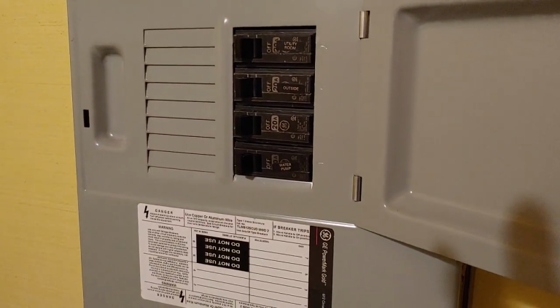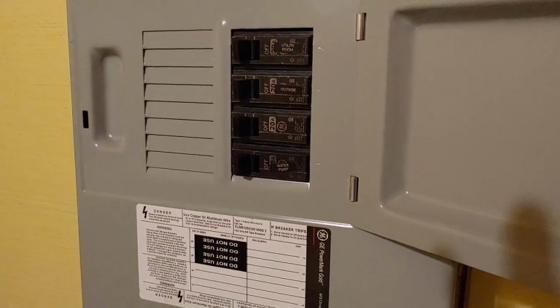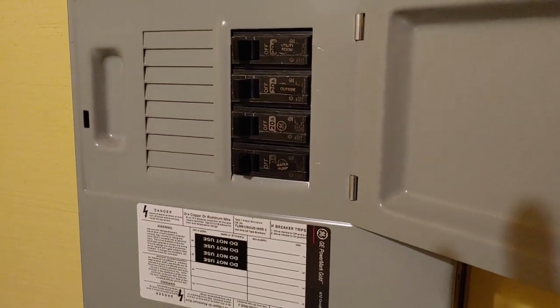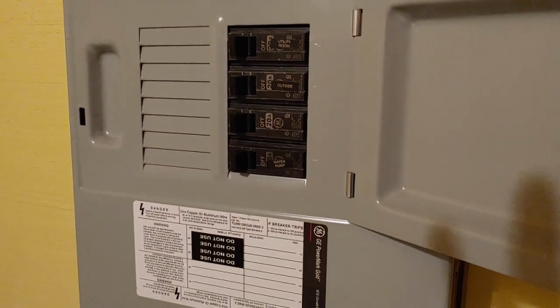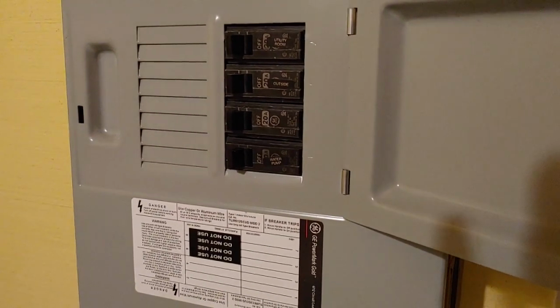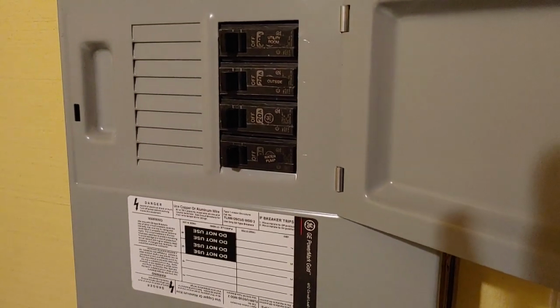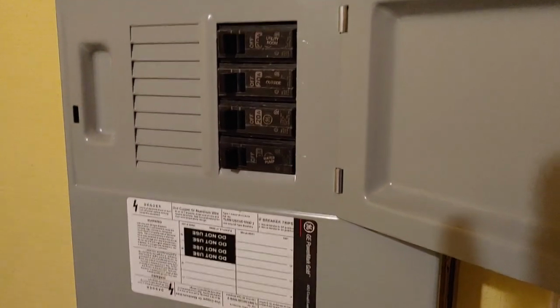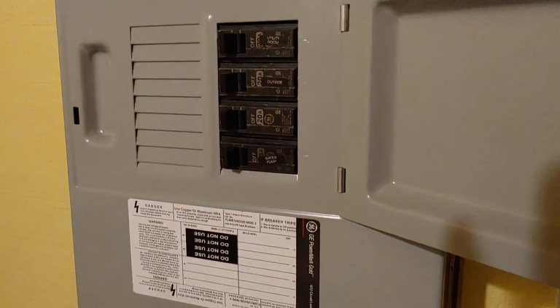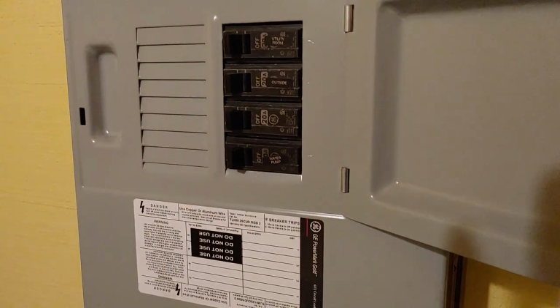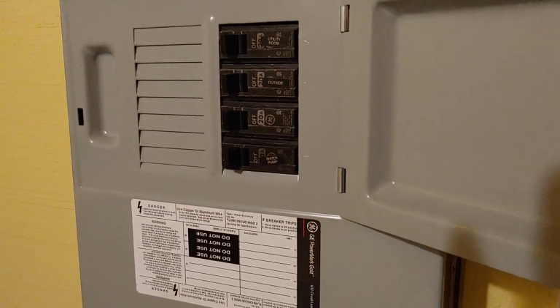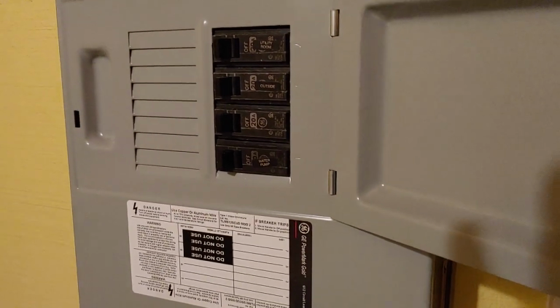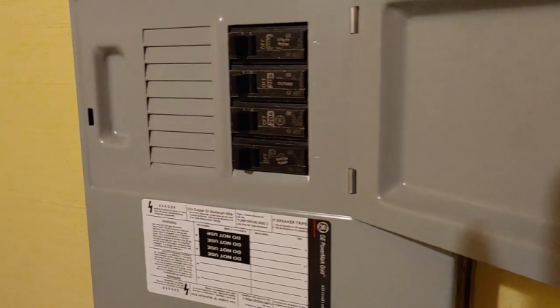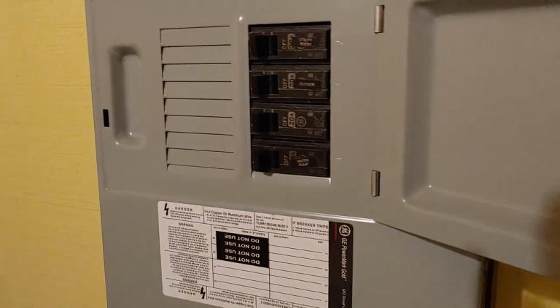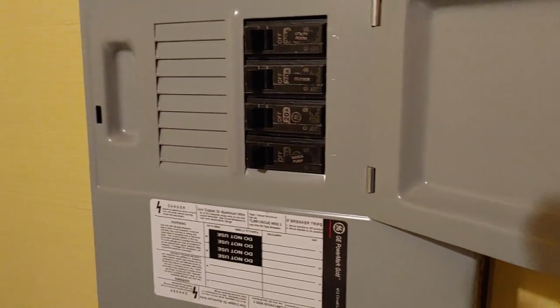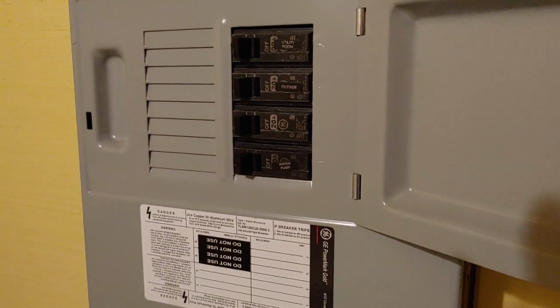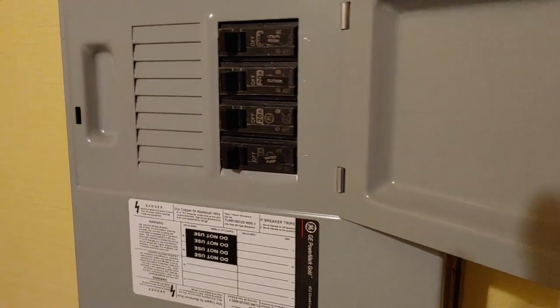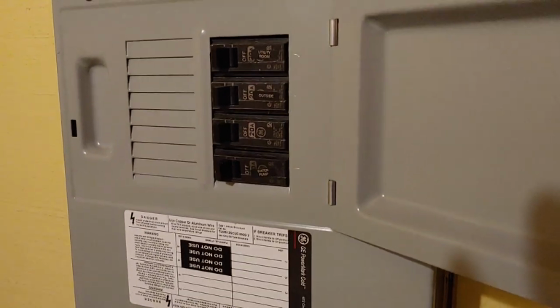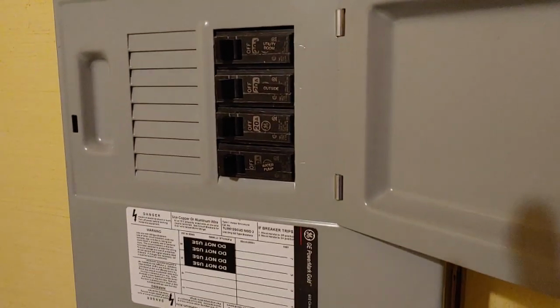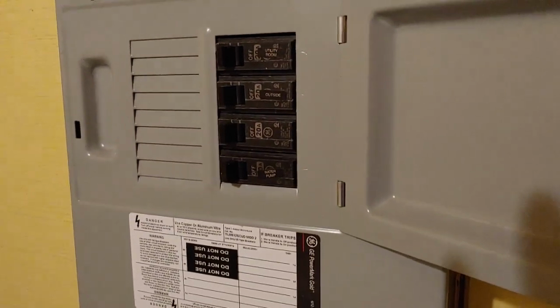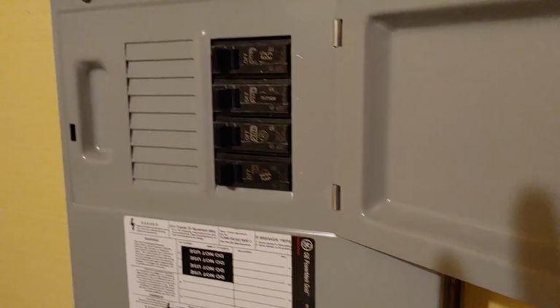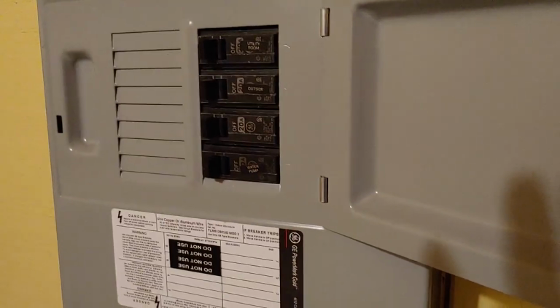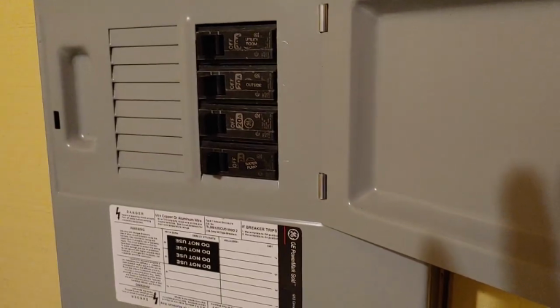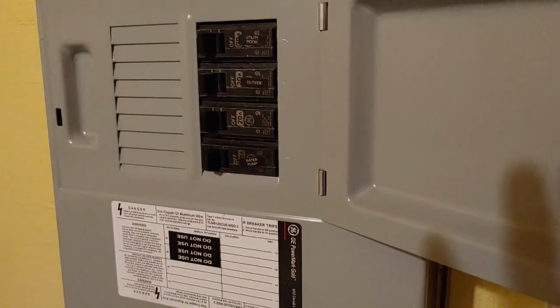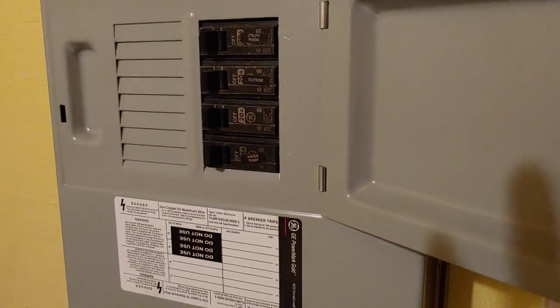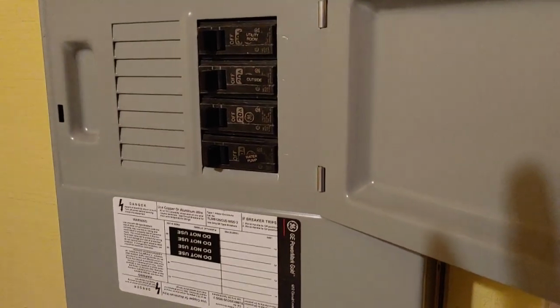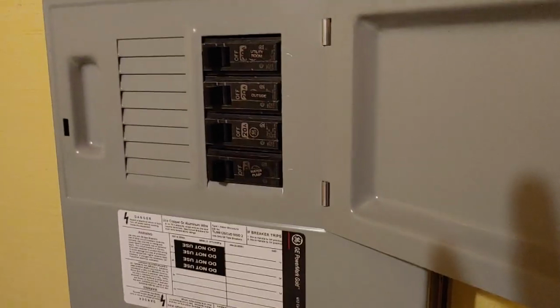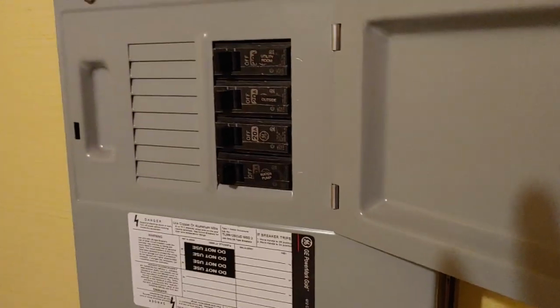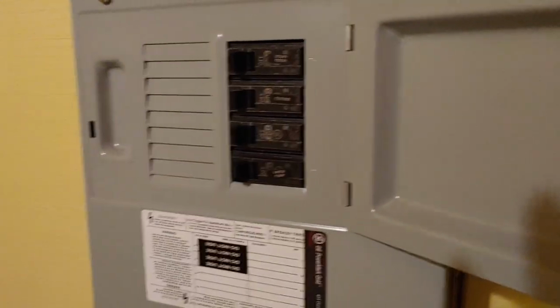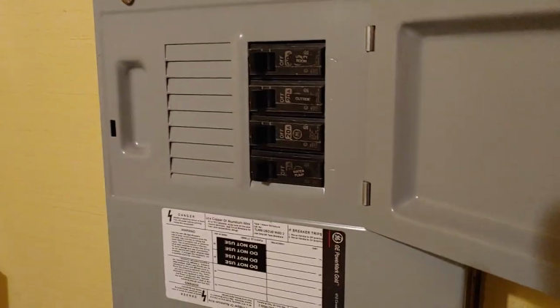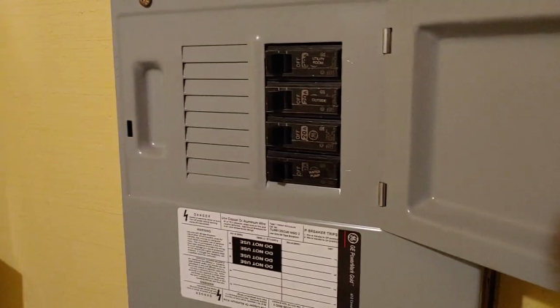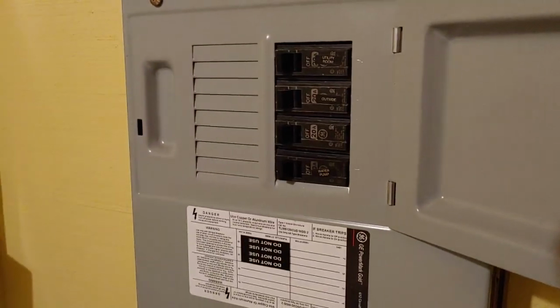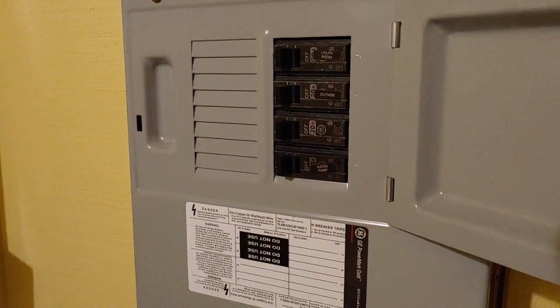This goes outside, underneath the house to where the inverter is. I'll show you that in just a moment.